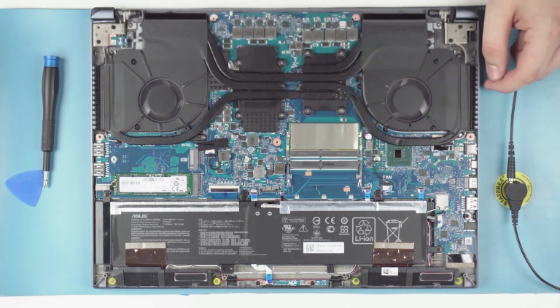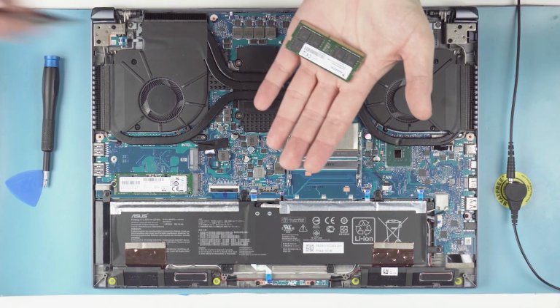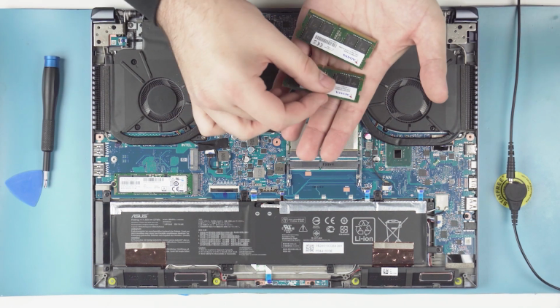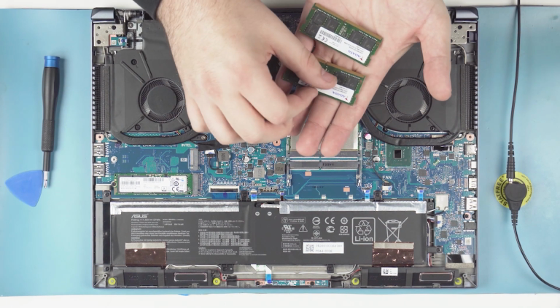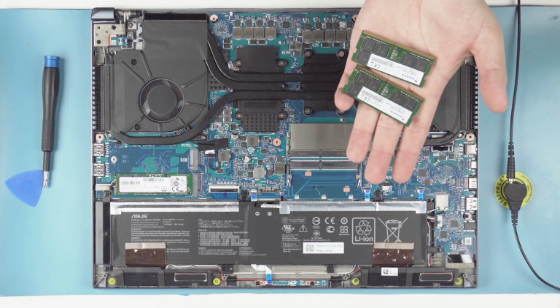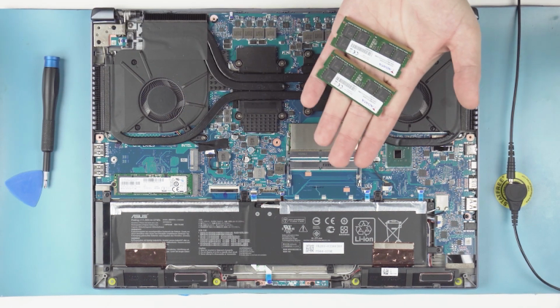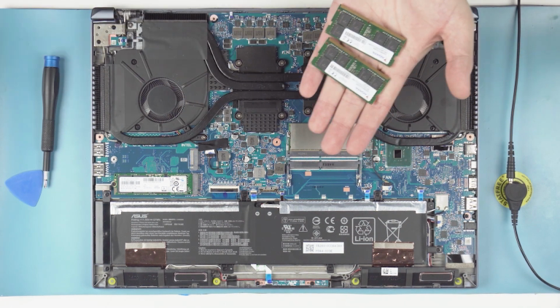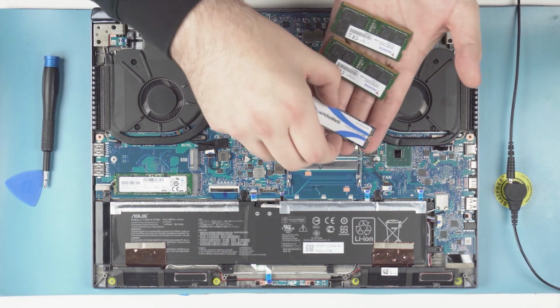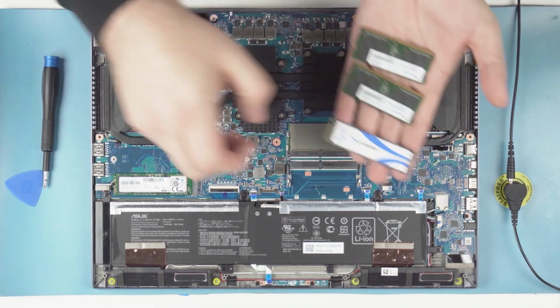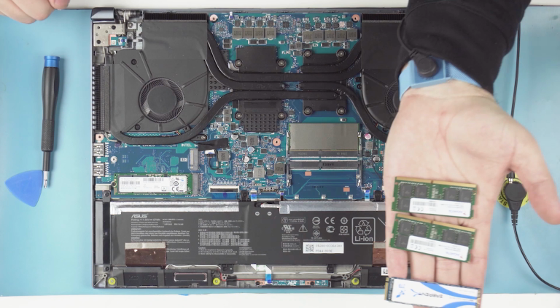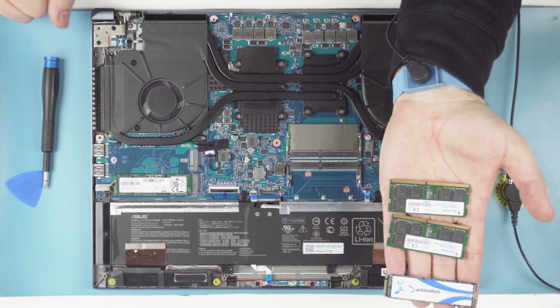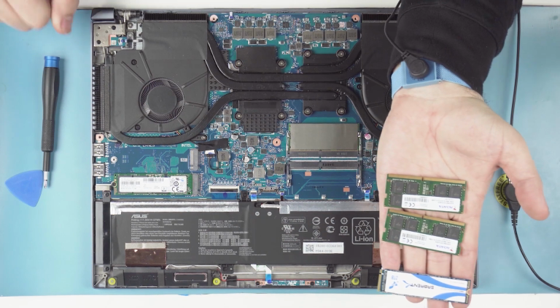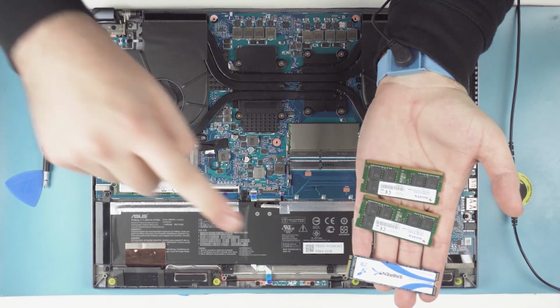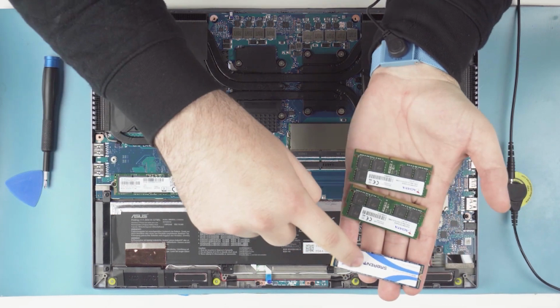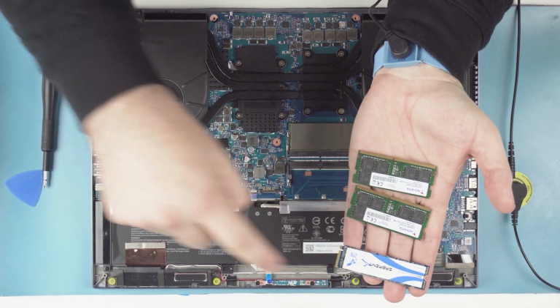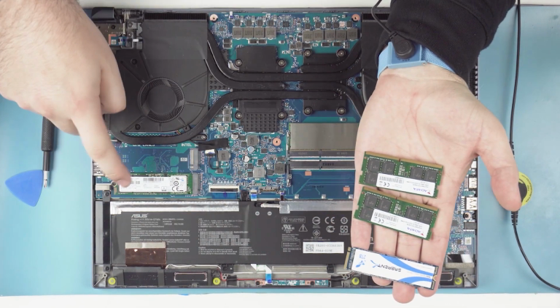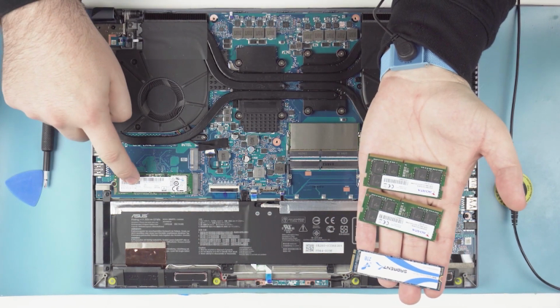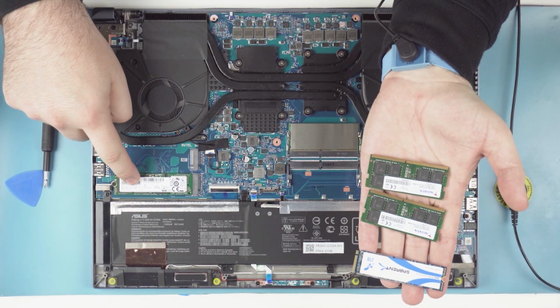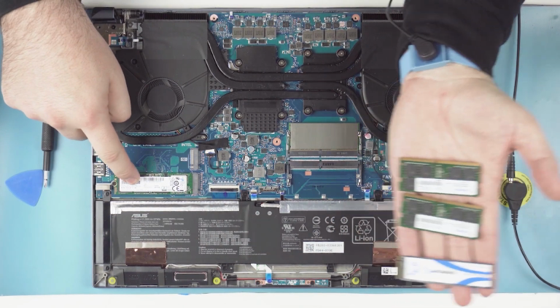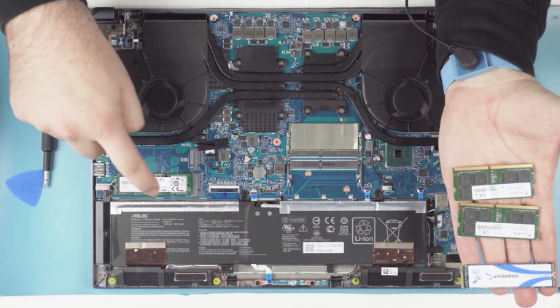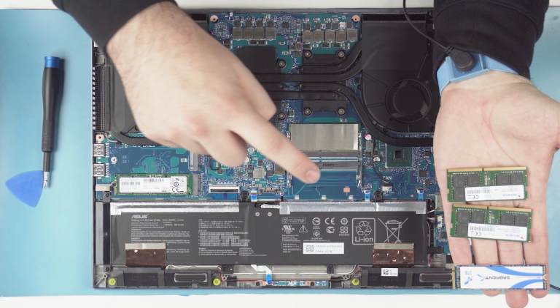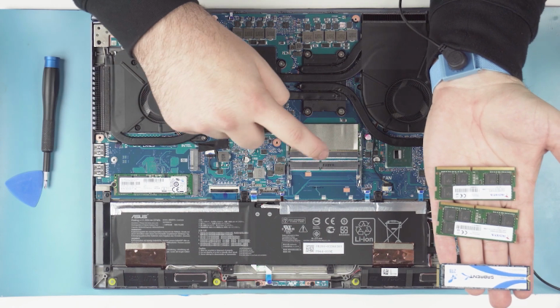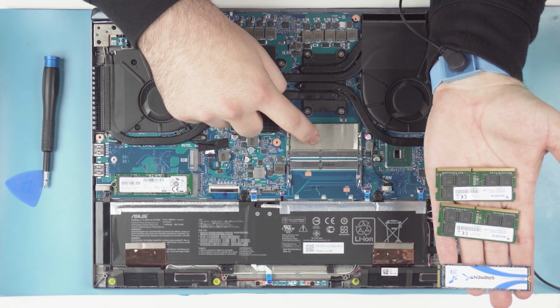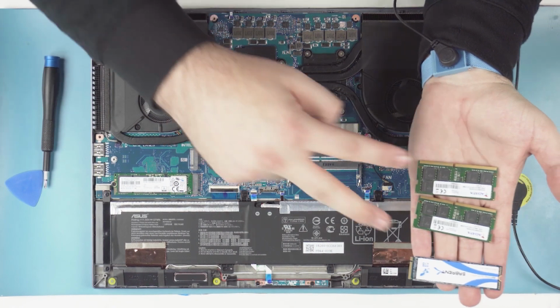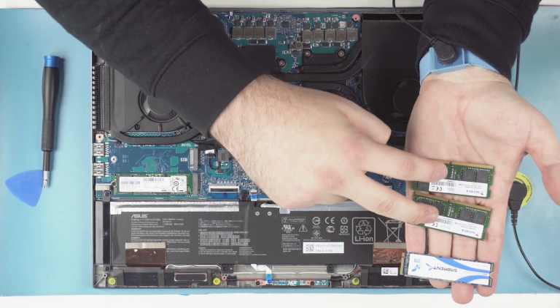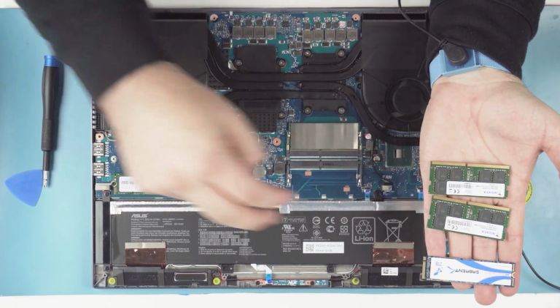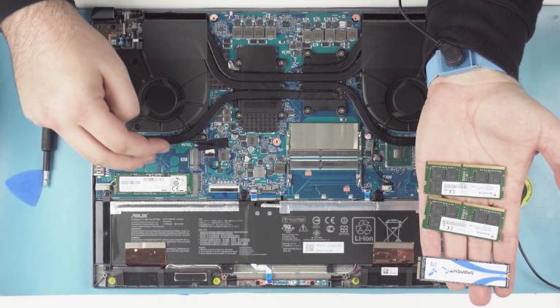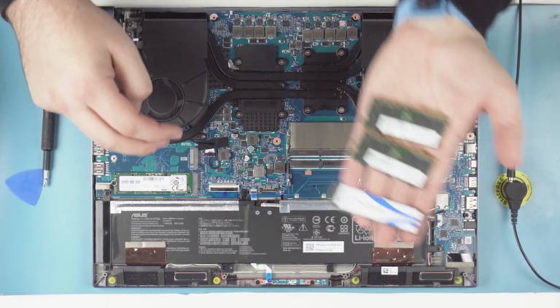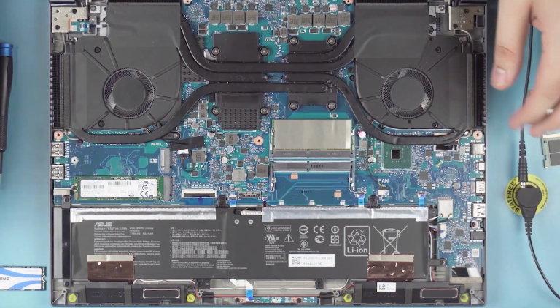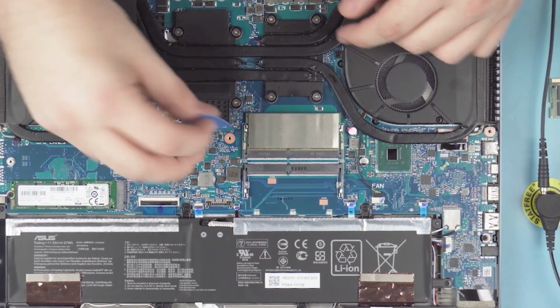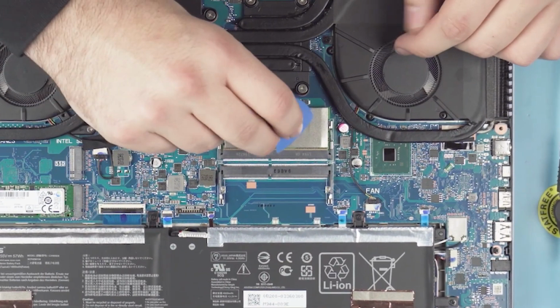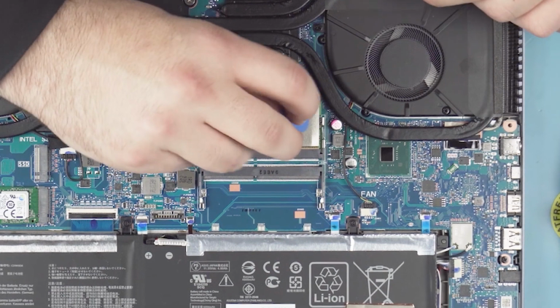Here we've got the upgrades we're going to do. We're going to do a two terabyte replacing a one terabyte. And then we're going to take the 16 gig stick out and put two 16s in to give us 32 gigs total. We're going to go ahead and start with the memory.